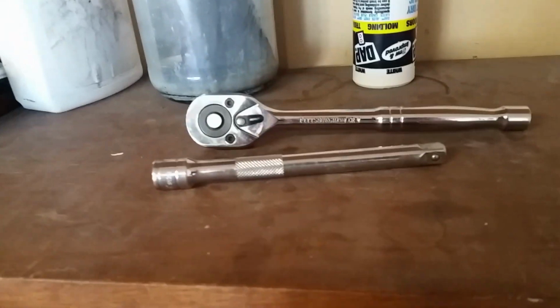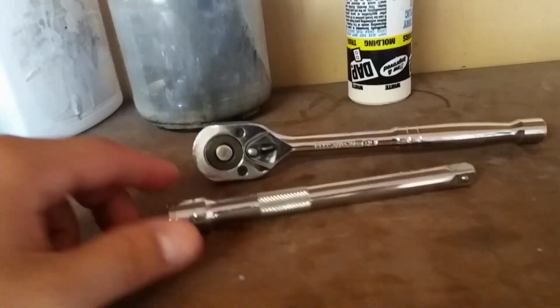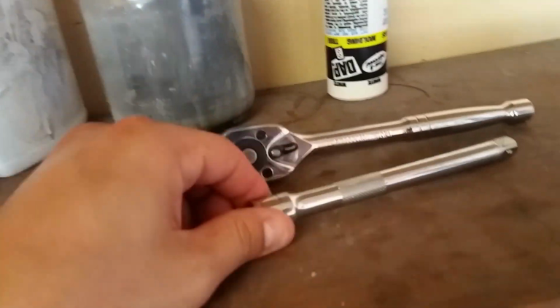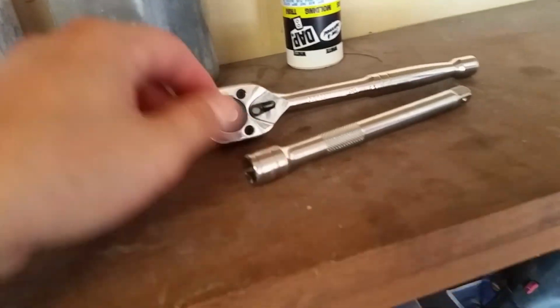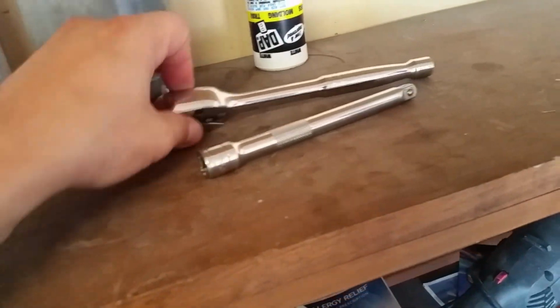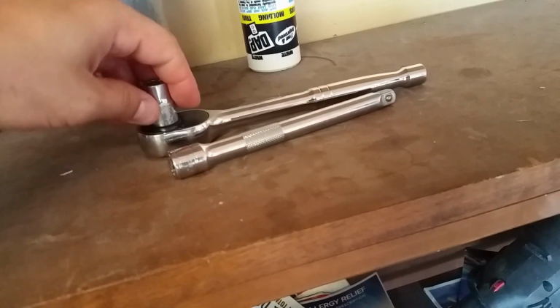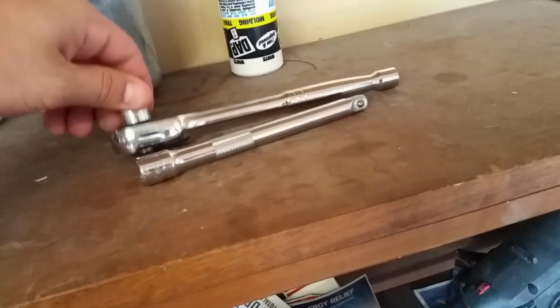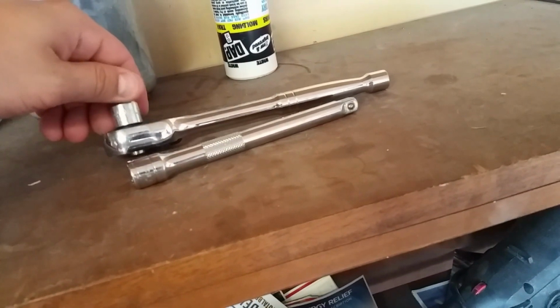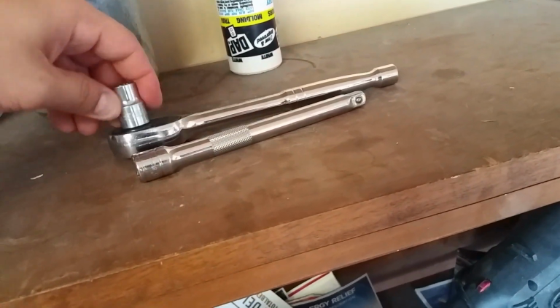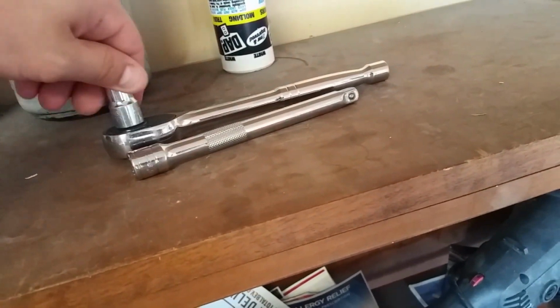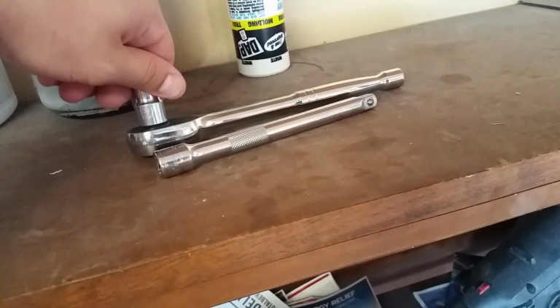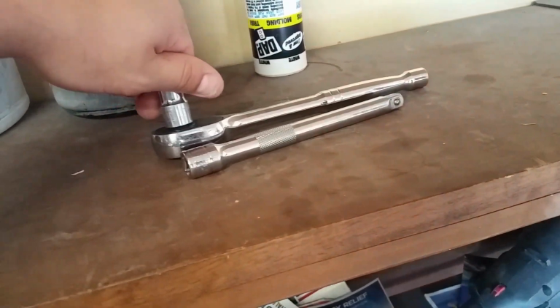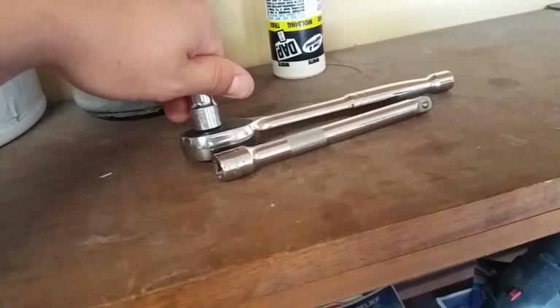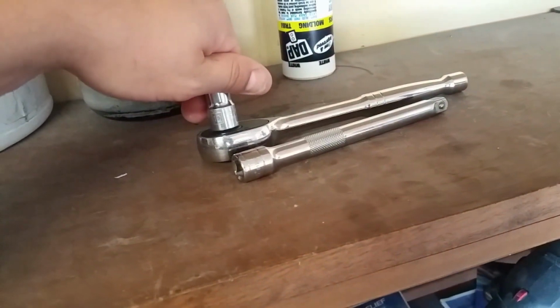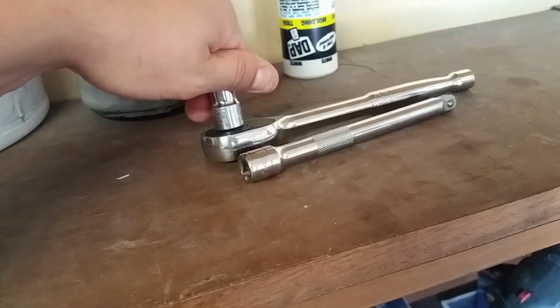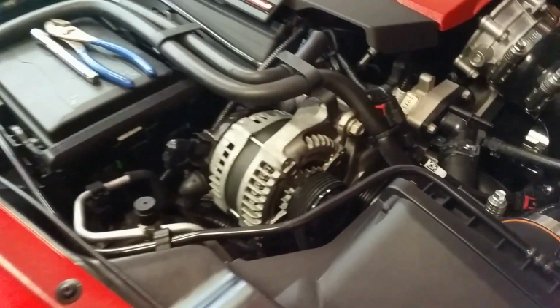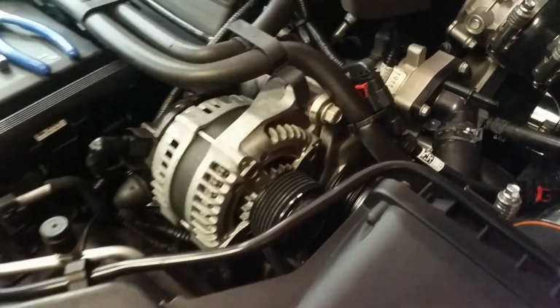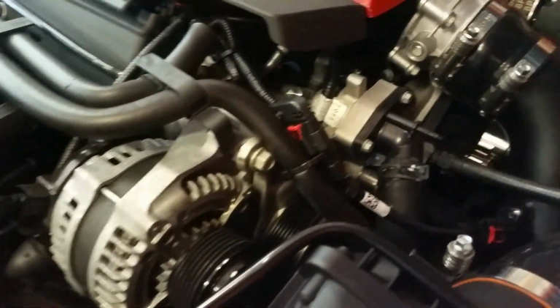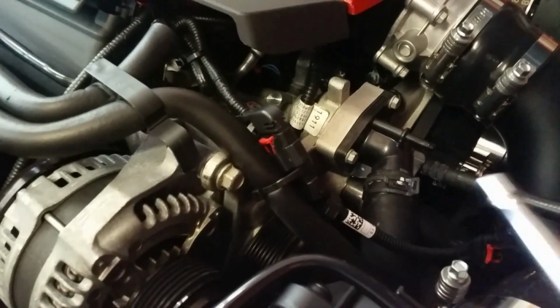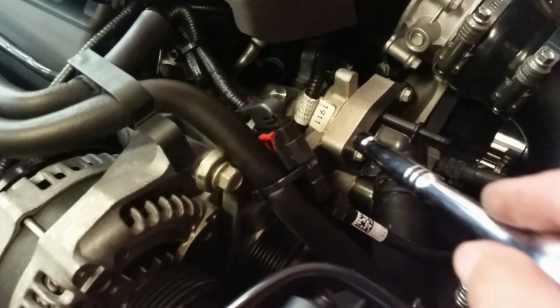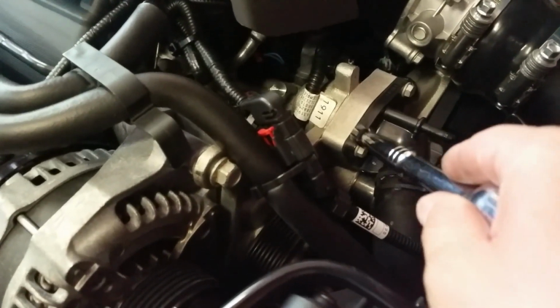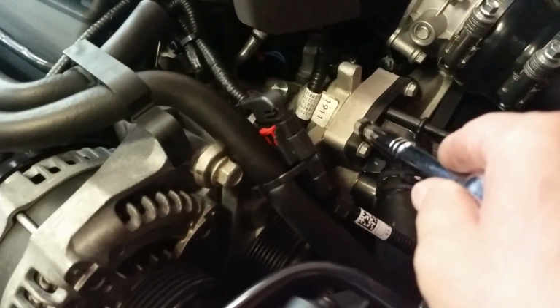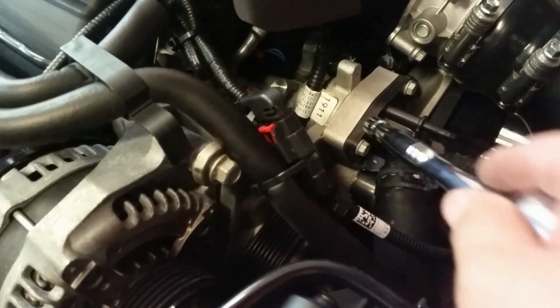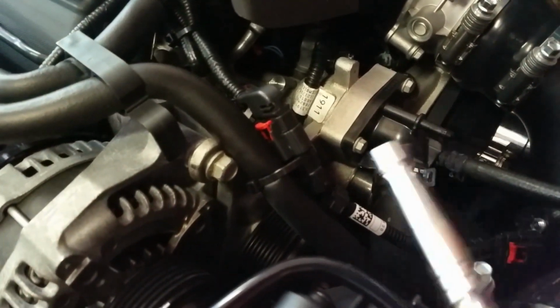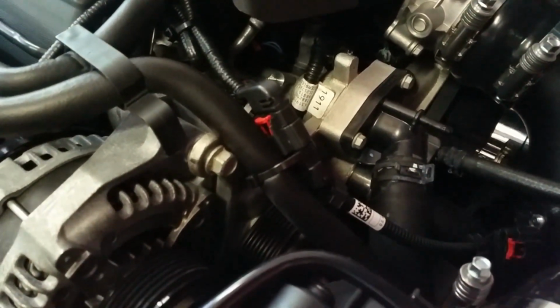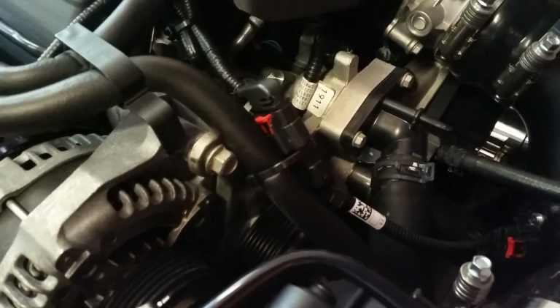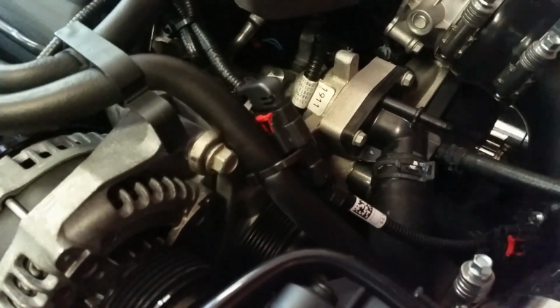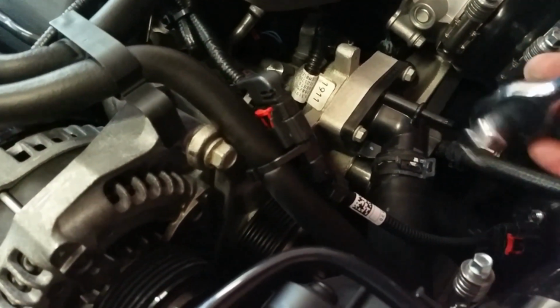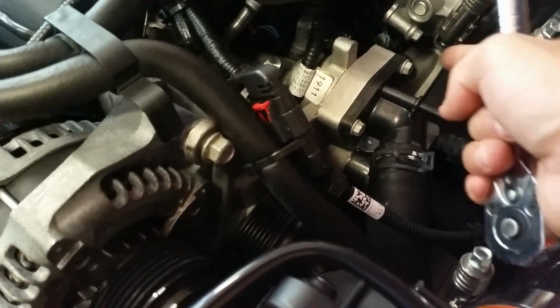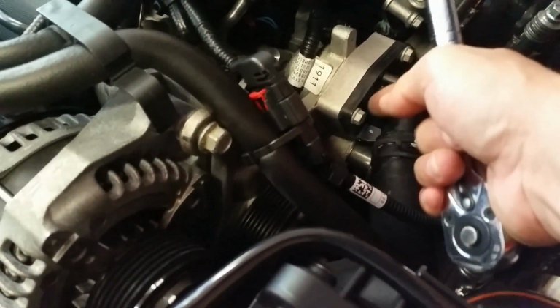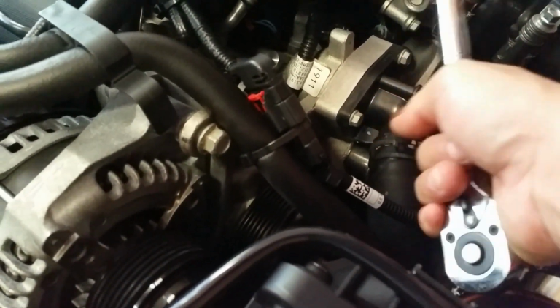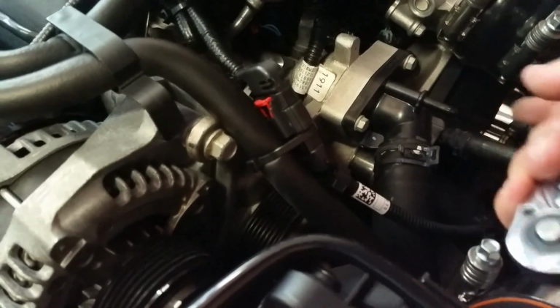The next thing you want to do is grab an extension, a socket wrench, and a number 10 socket. Come back to the engine bay right here — inside is where the thermostat is. You're going to try to take off these three bolts.